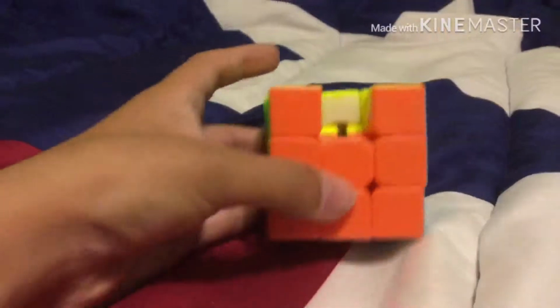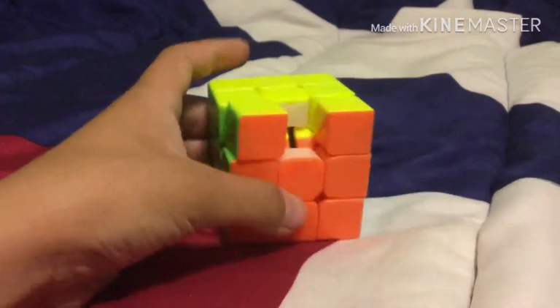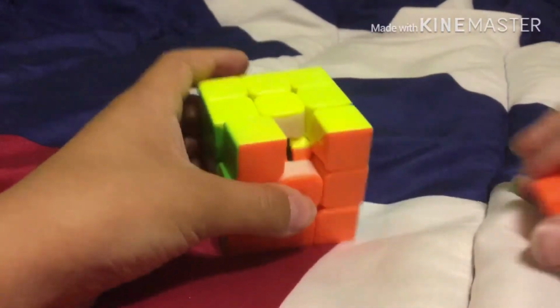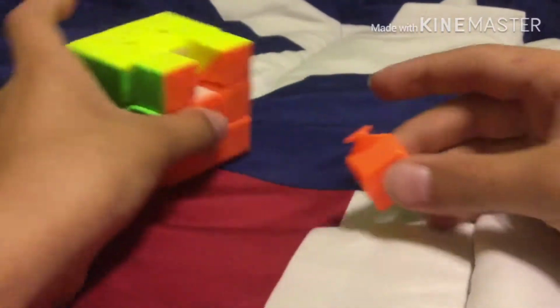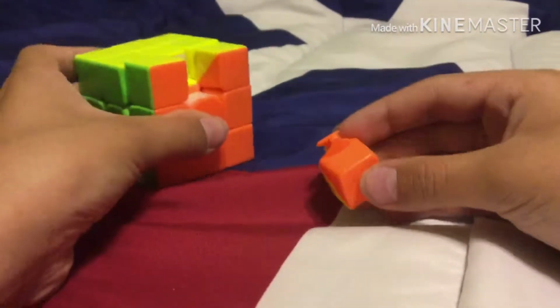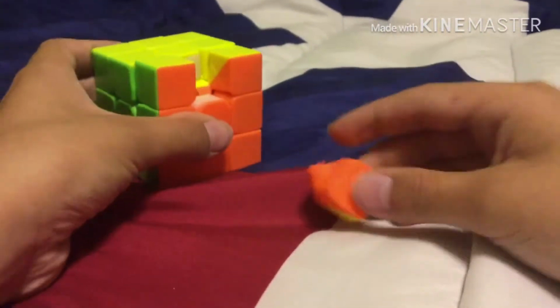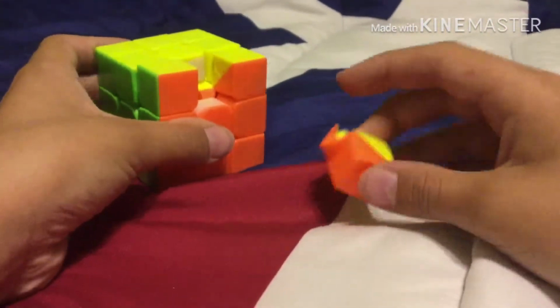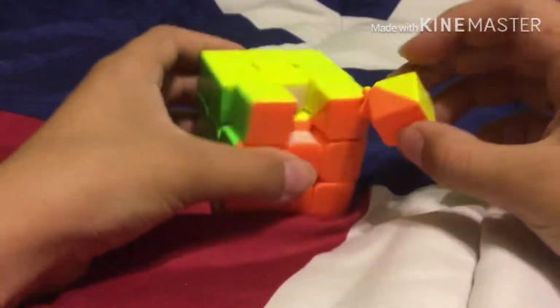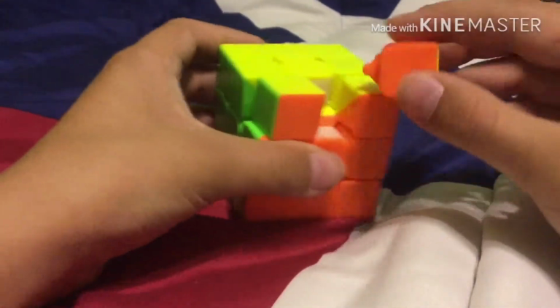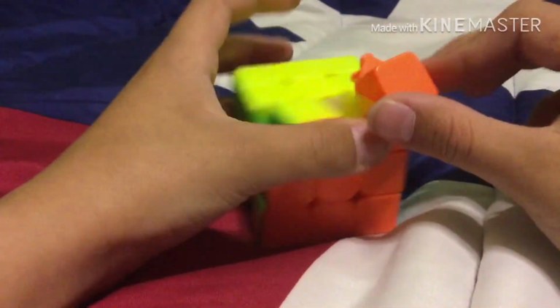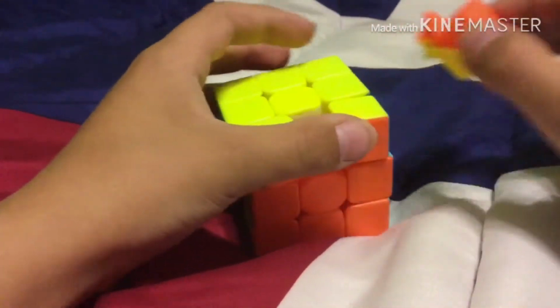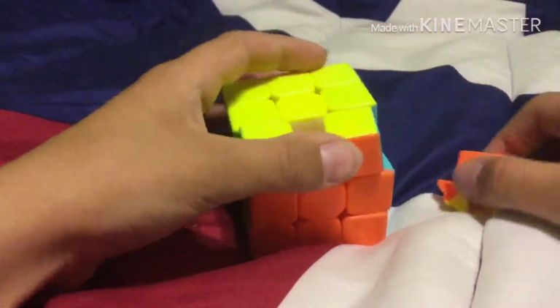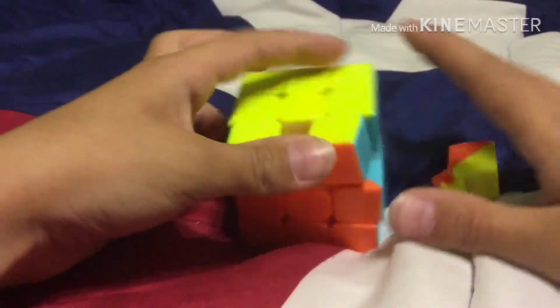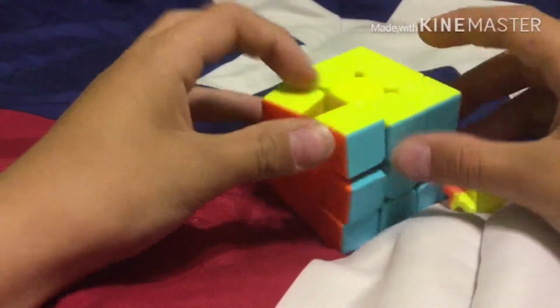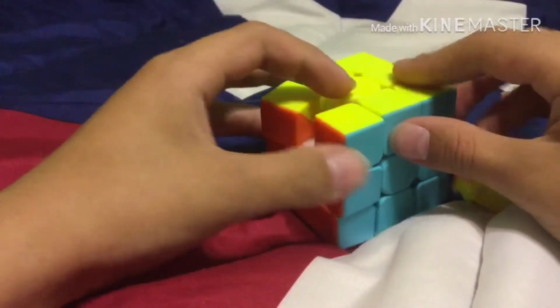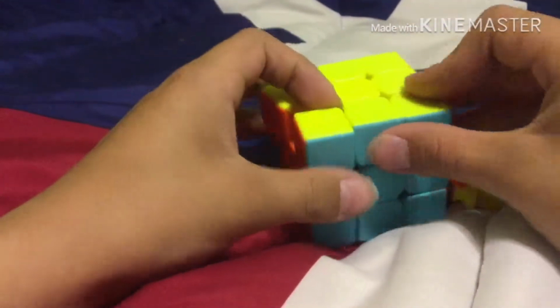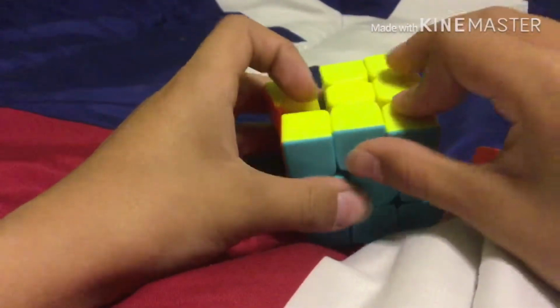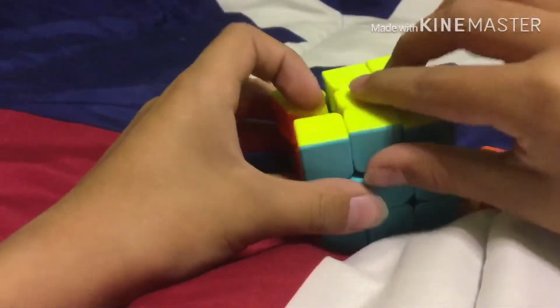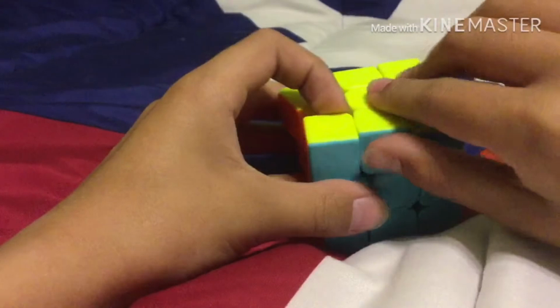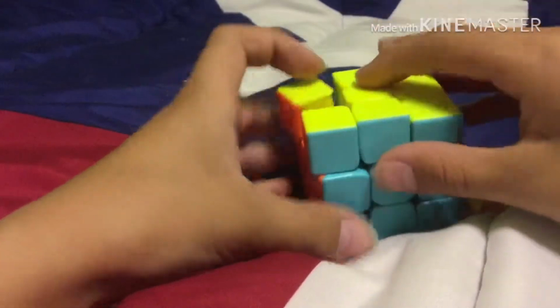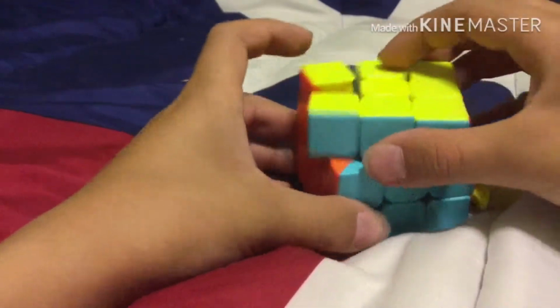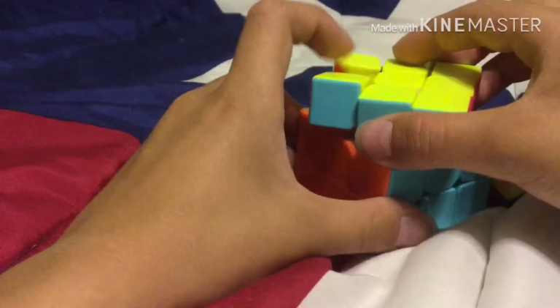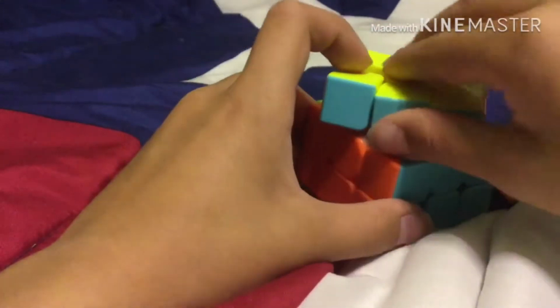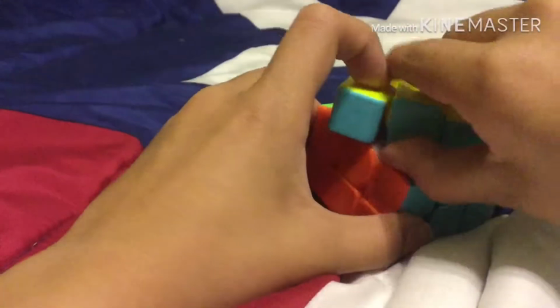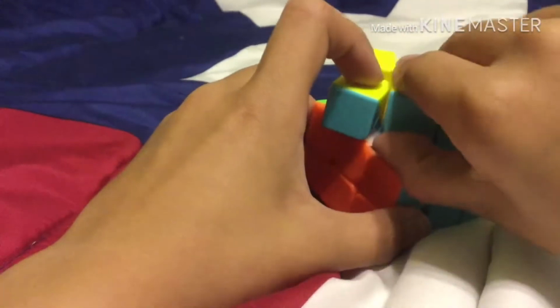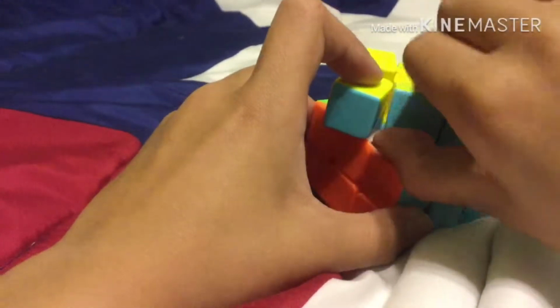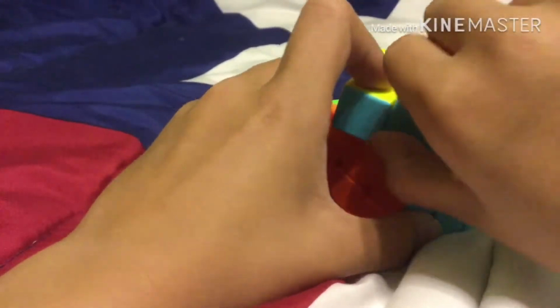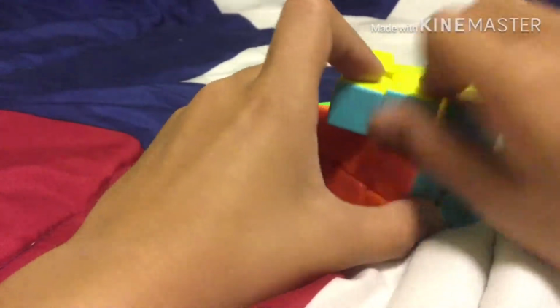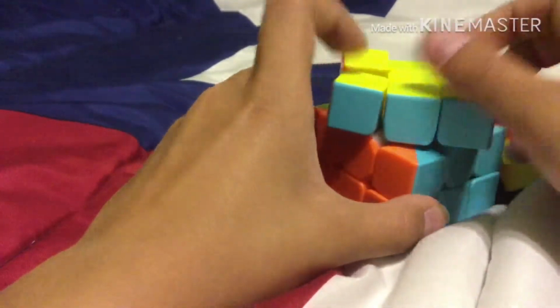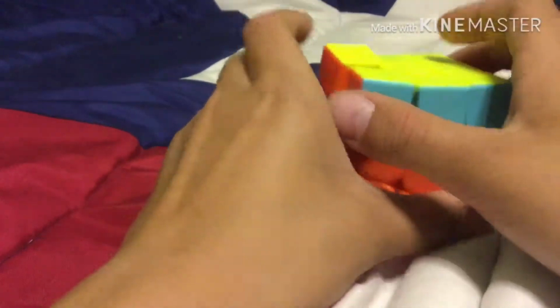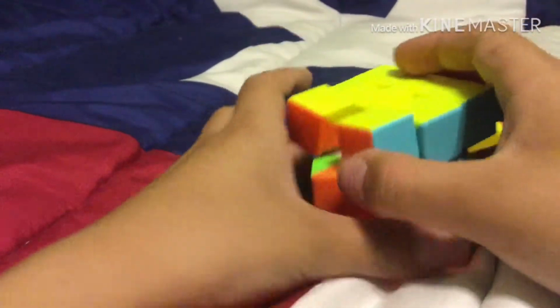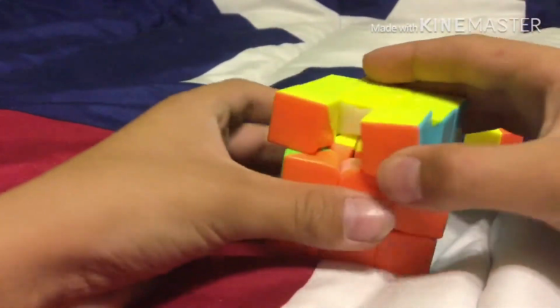Okay guys, I'm back. I tore off this piece, like I said. If you need to get it off, you need to turn it 45 degrees, get this, and tear it off.